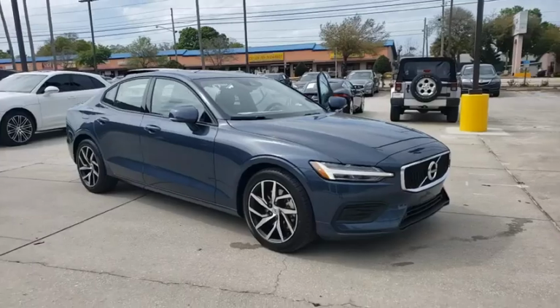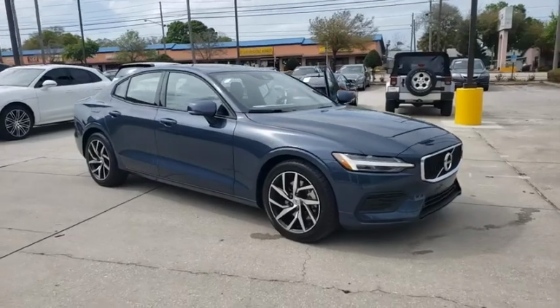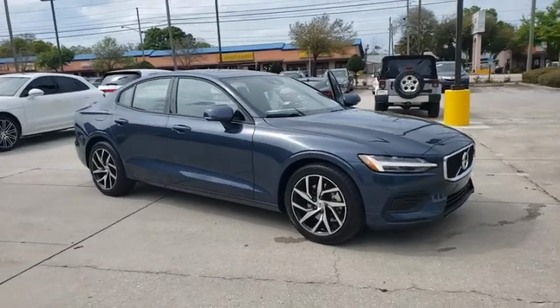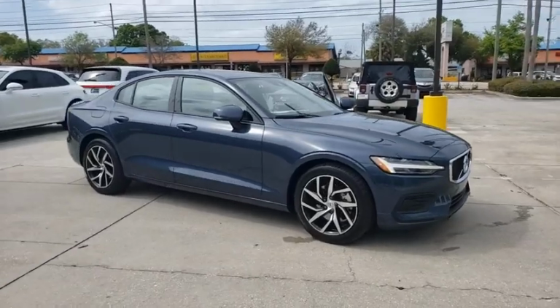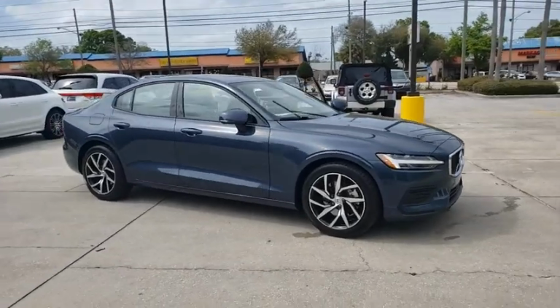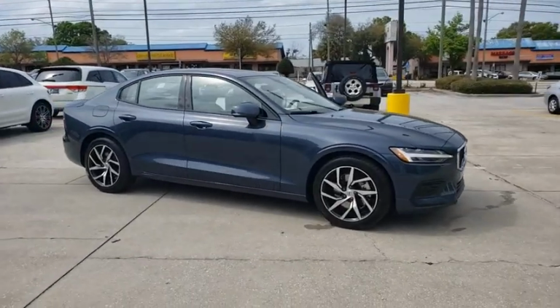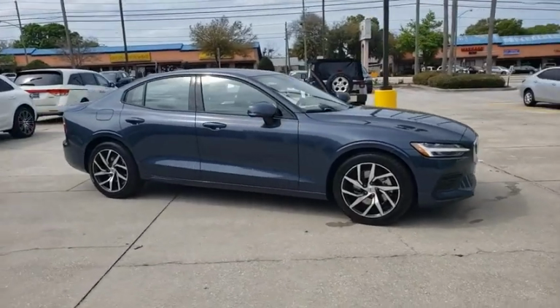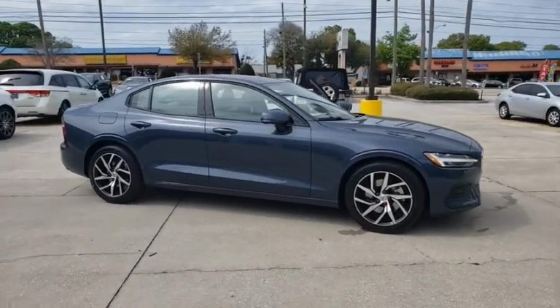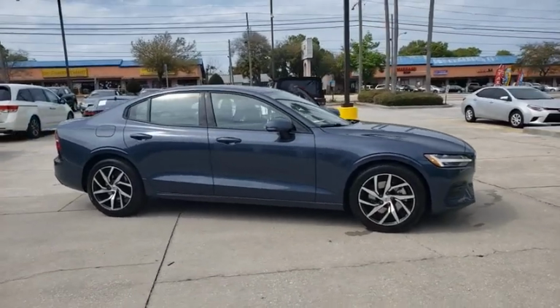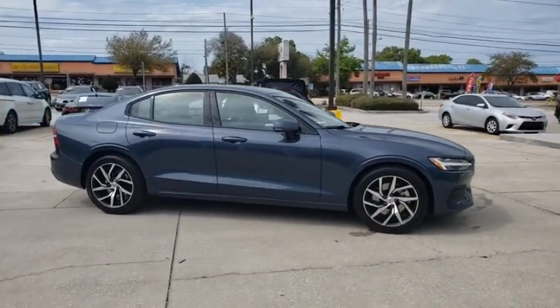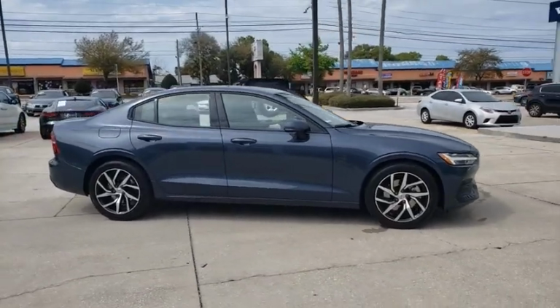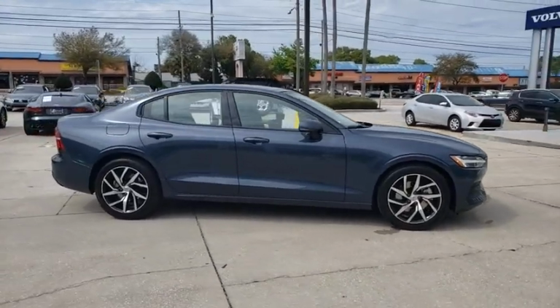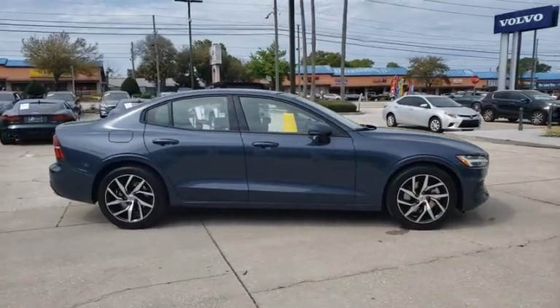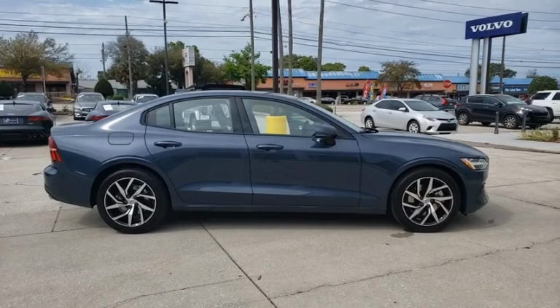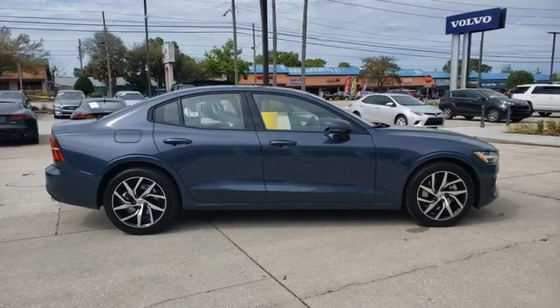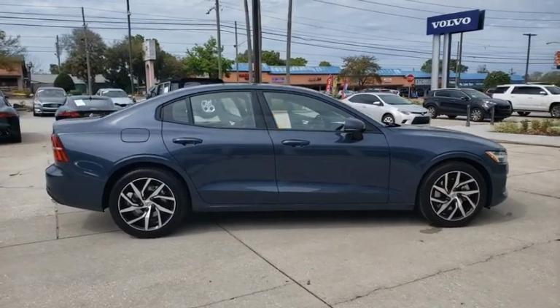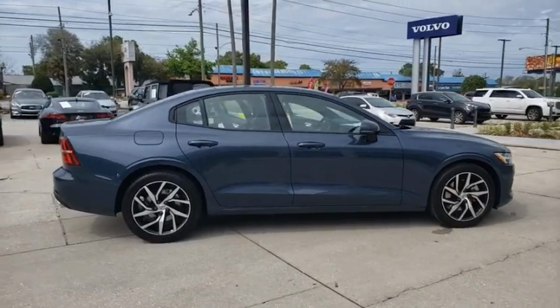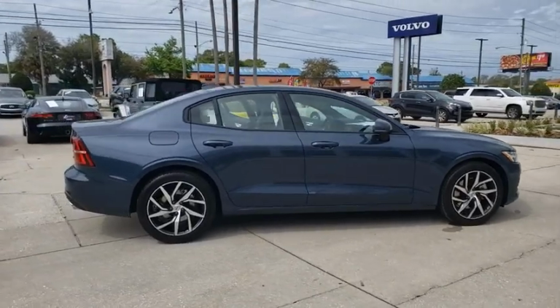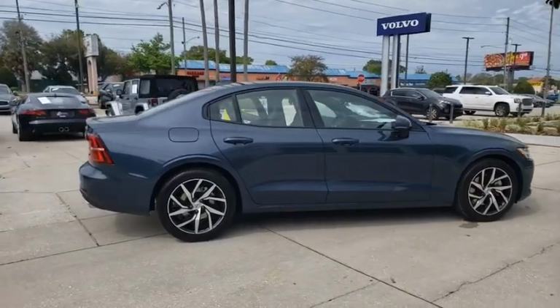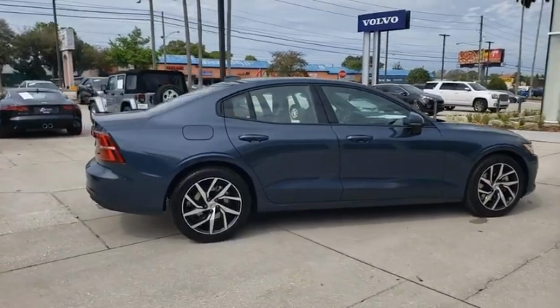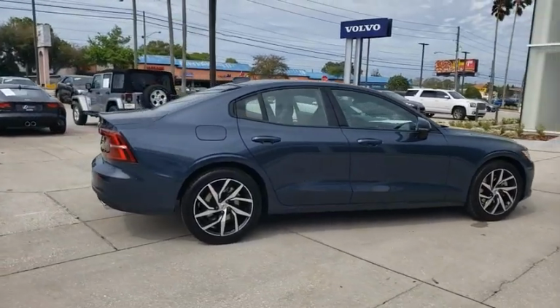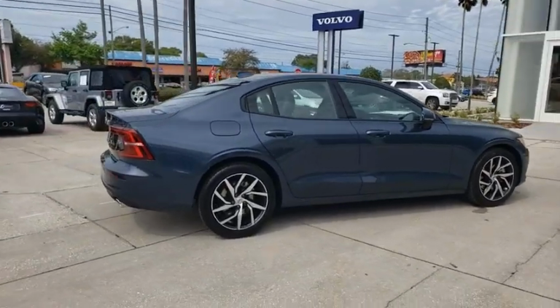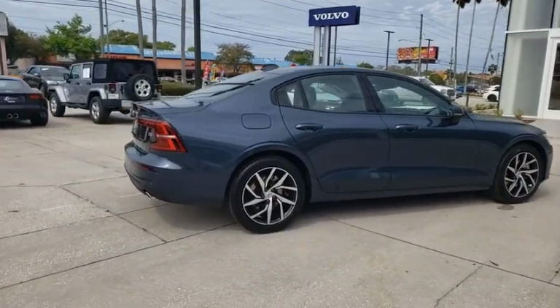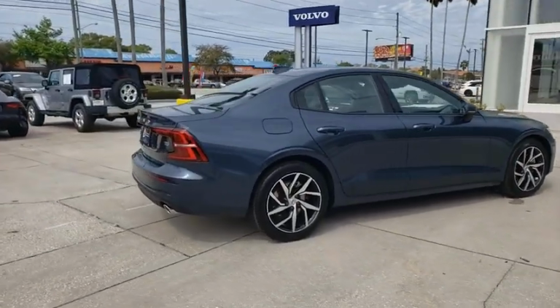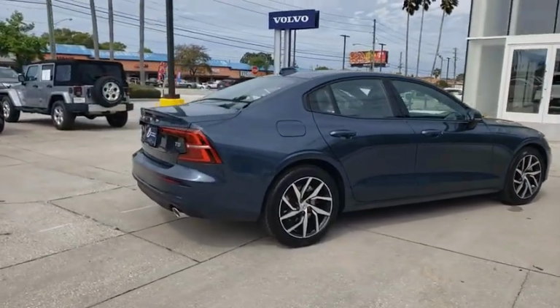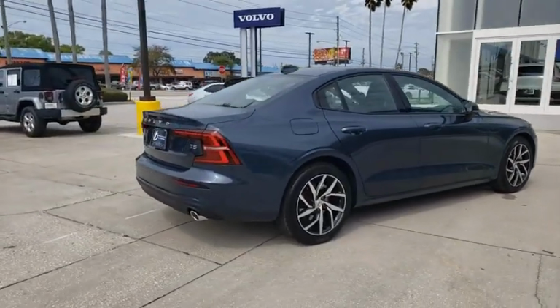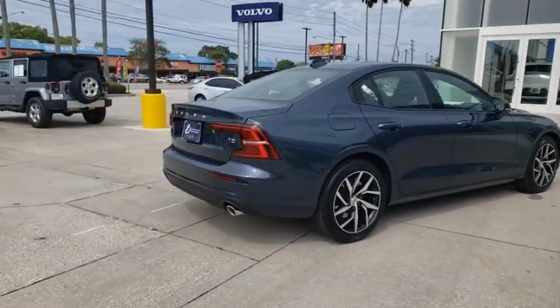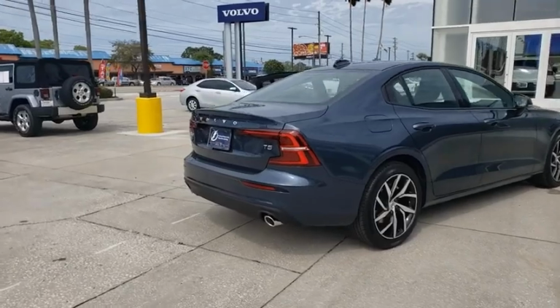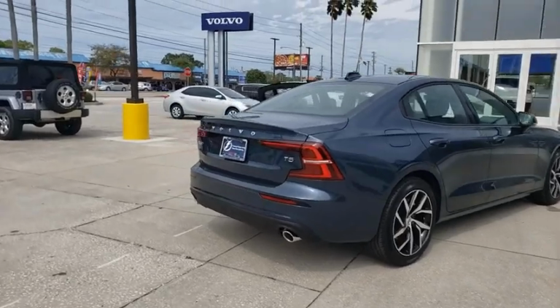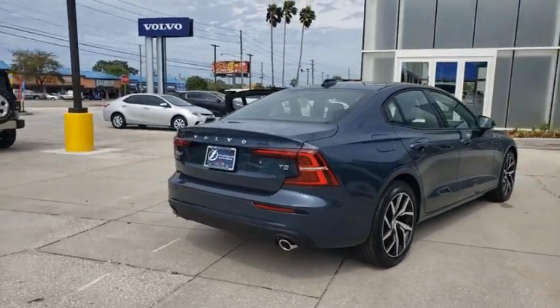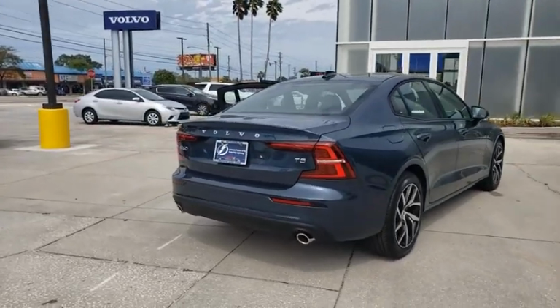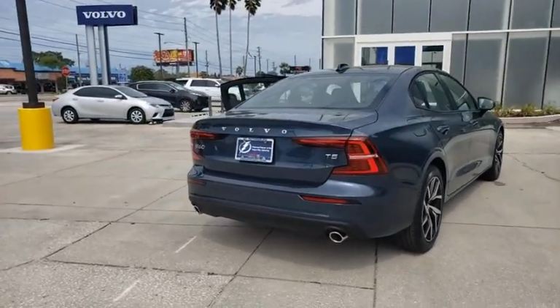Come test drive the 2020 Volvo S60 — downright shameless with the affection it shows for curves. The Volvo S60 is waiting for you. Here are some of this vehicle's great options.